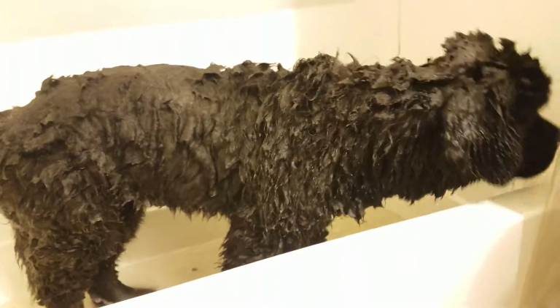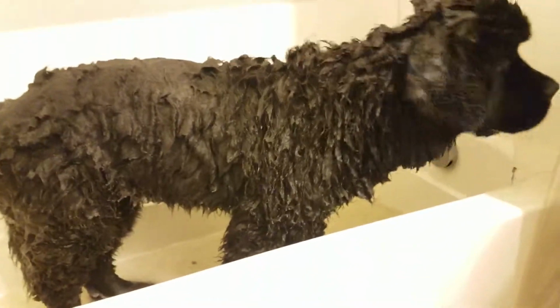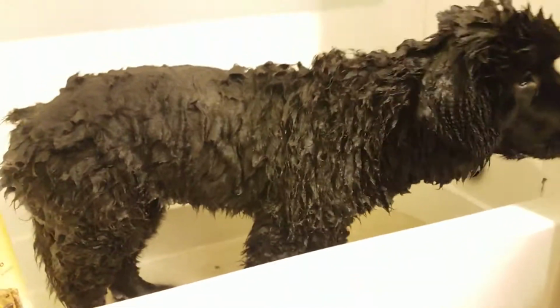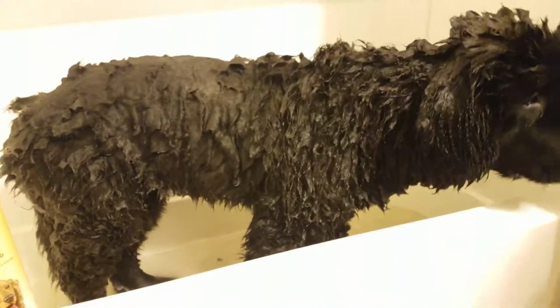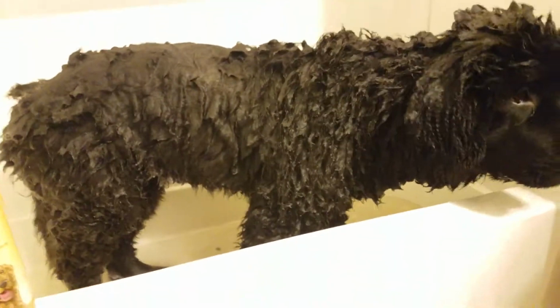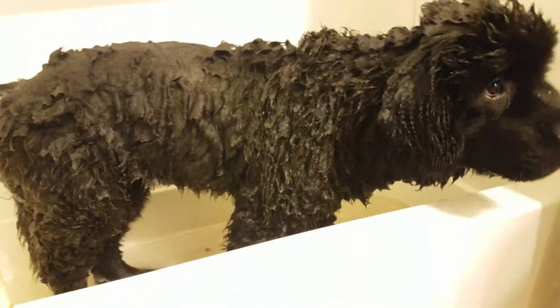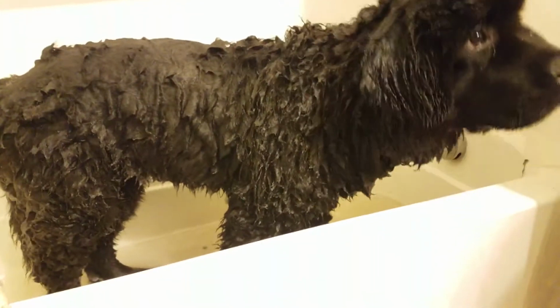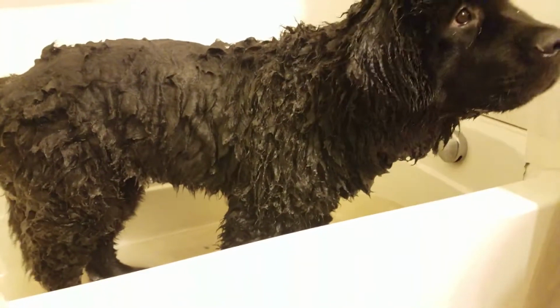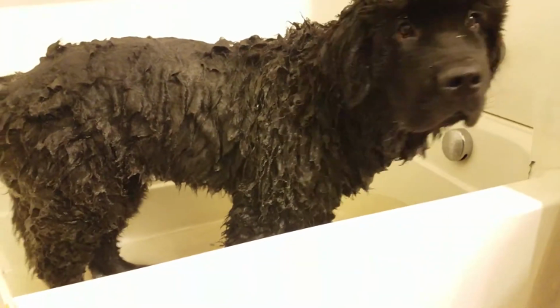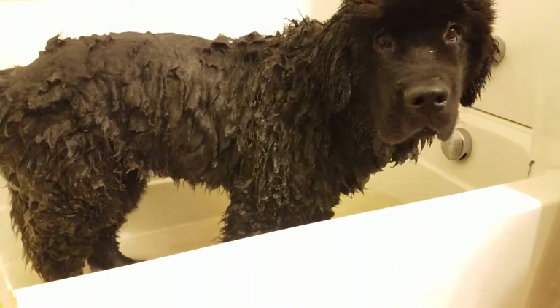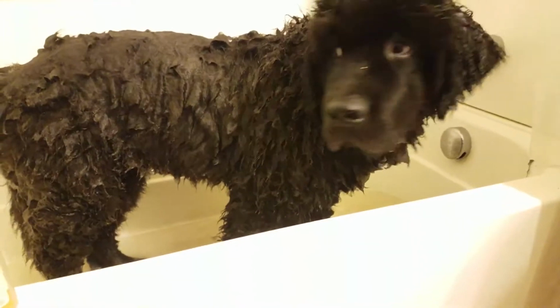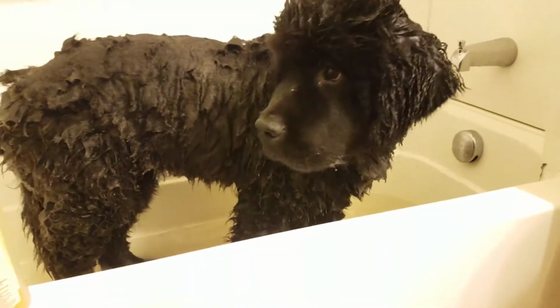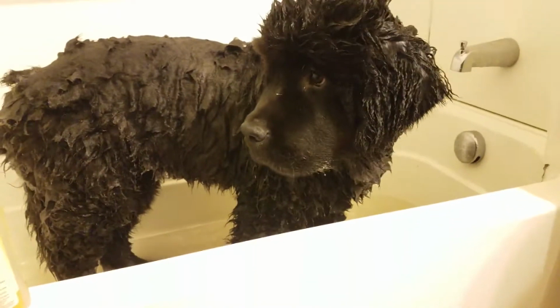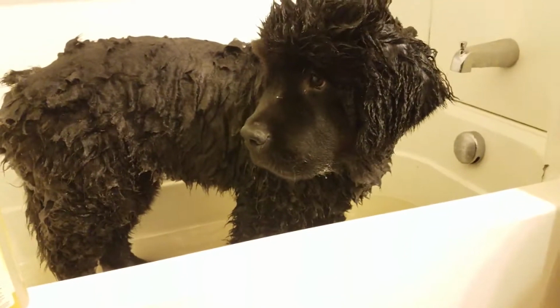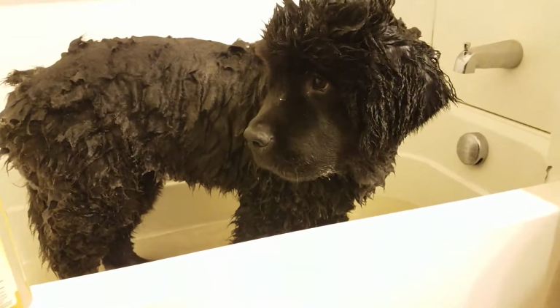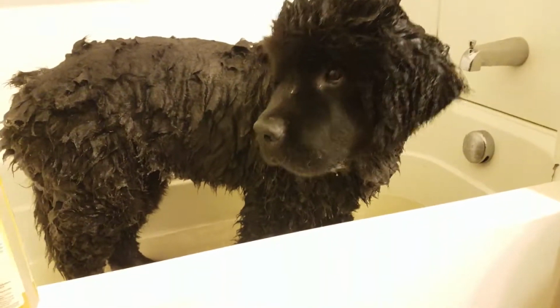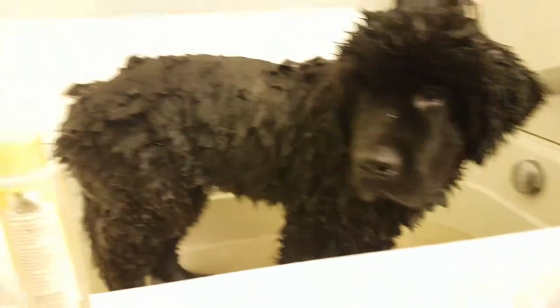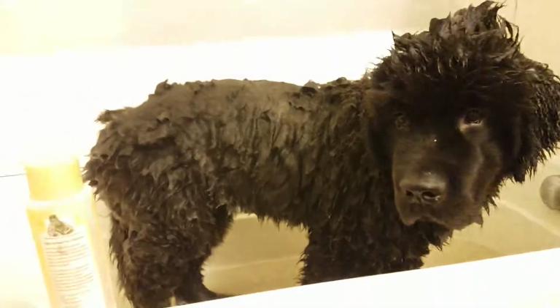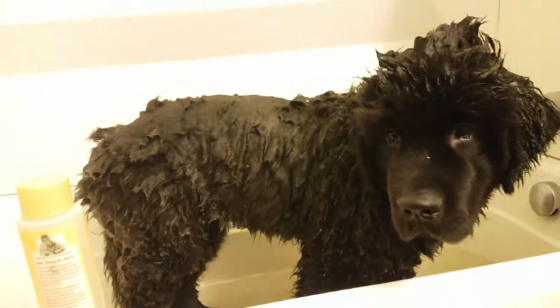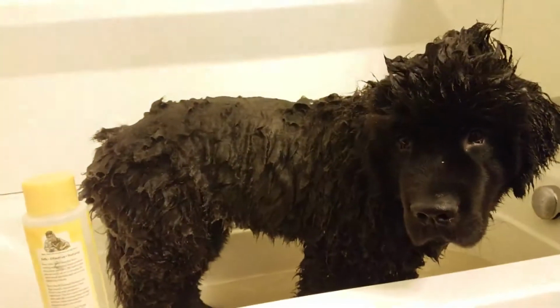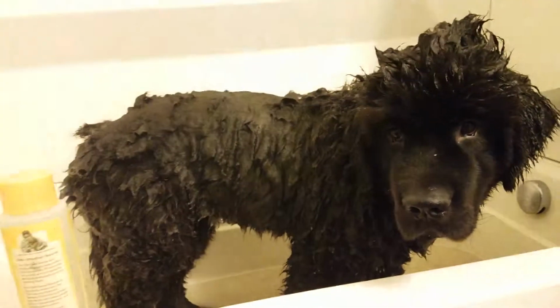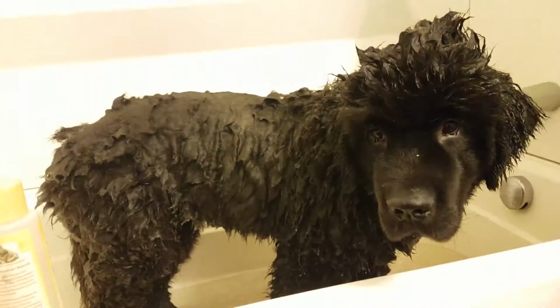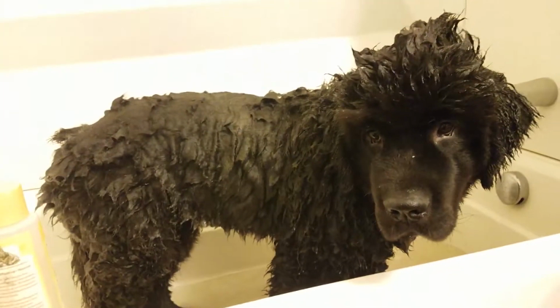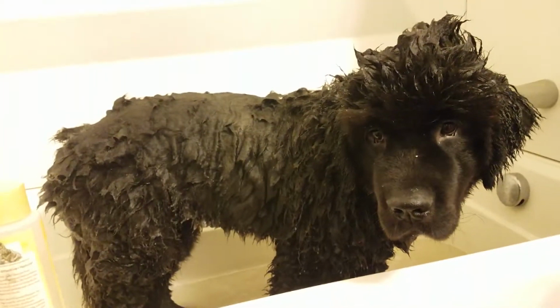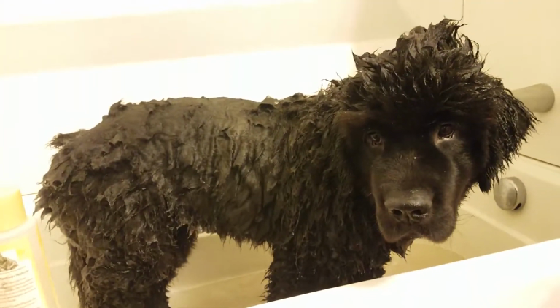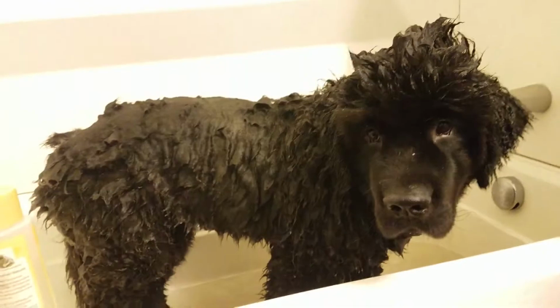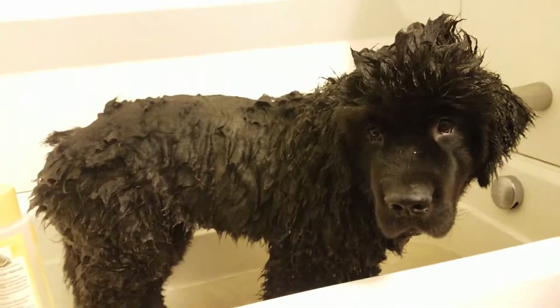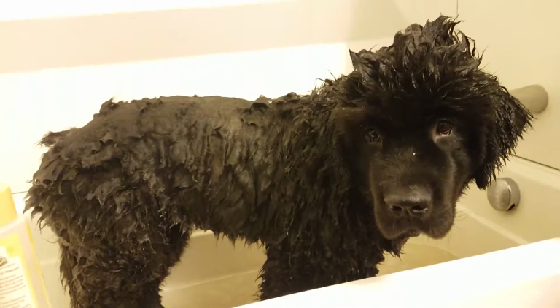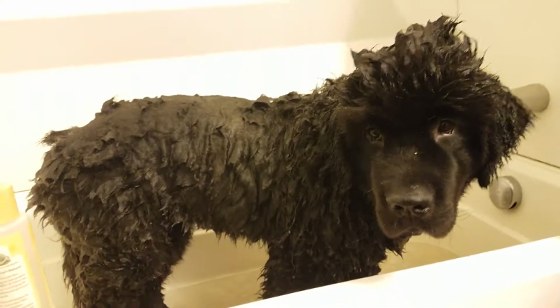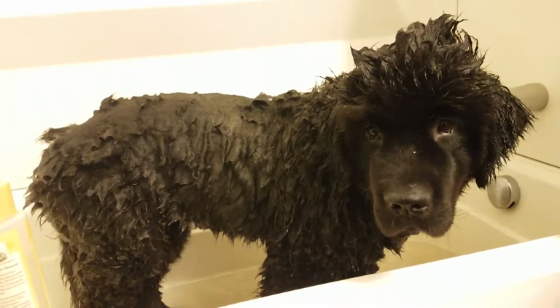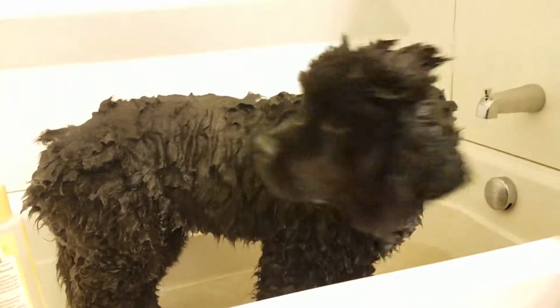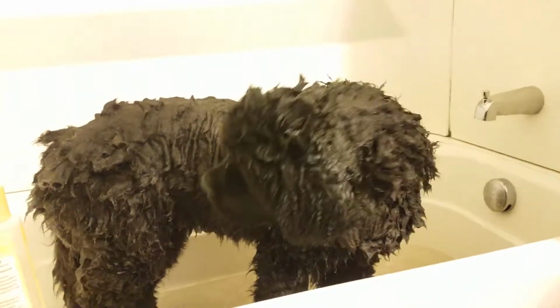It's supposed to be an all-natural, kind of holistic sort of shampoo. We'll see how she looks when she's dry.